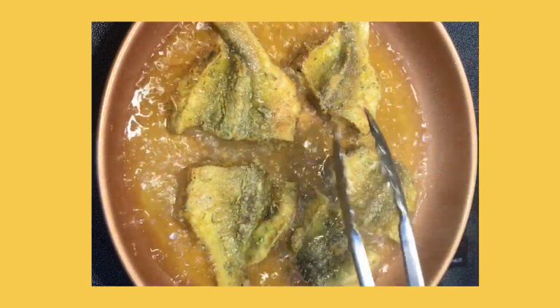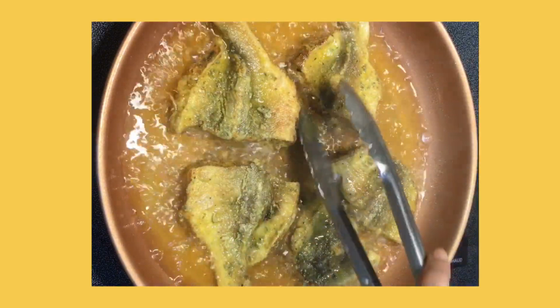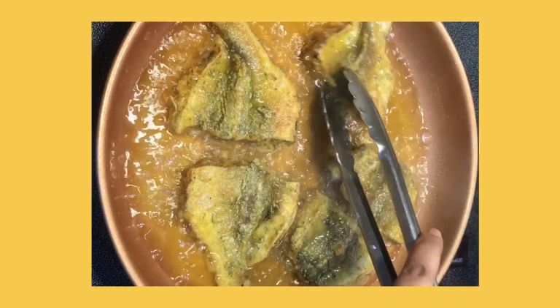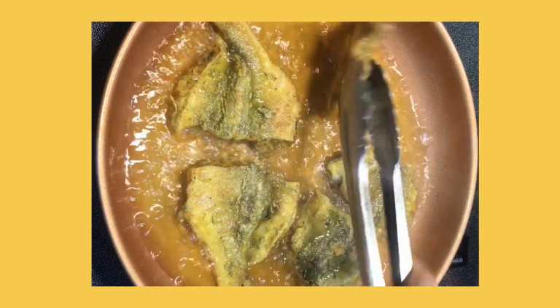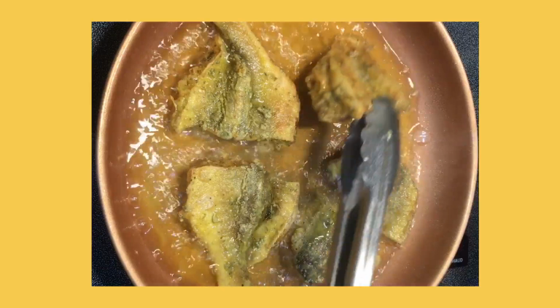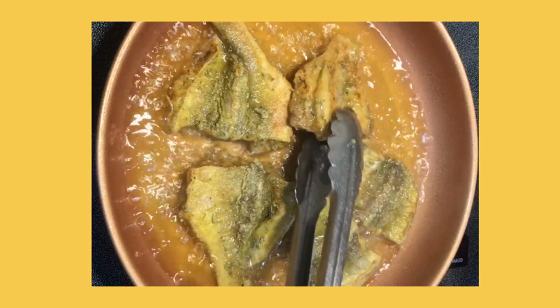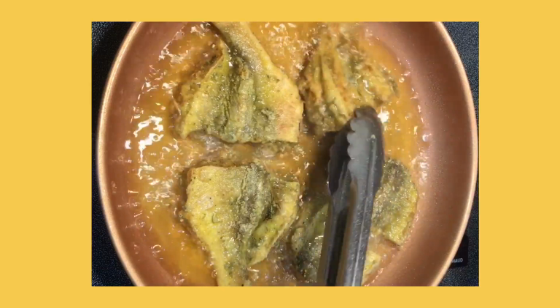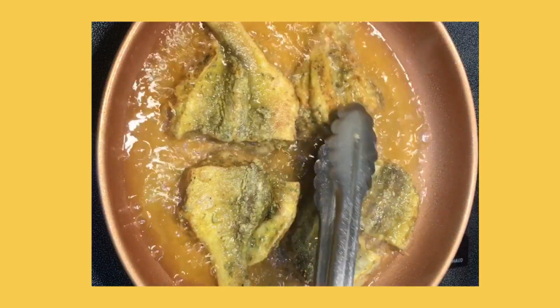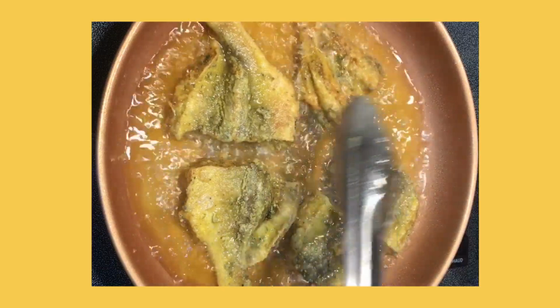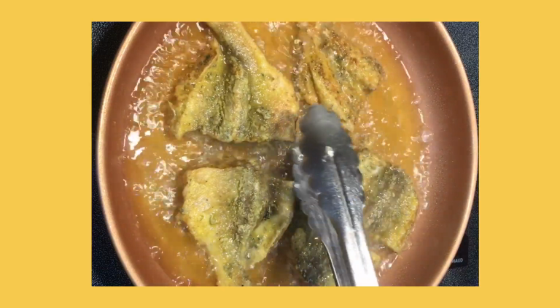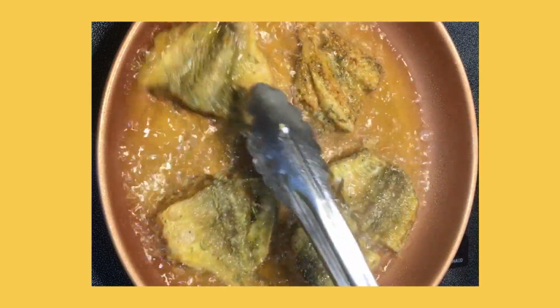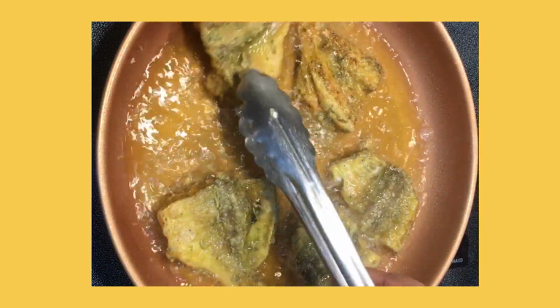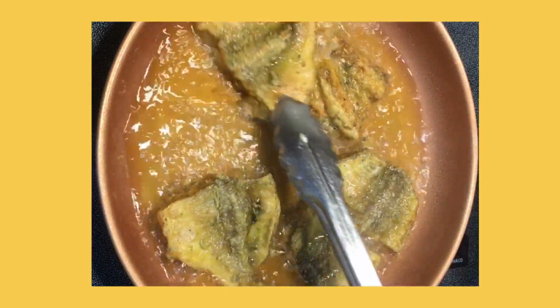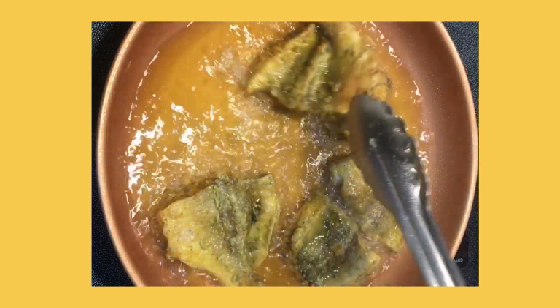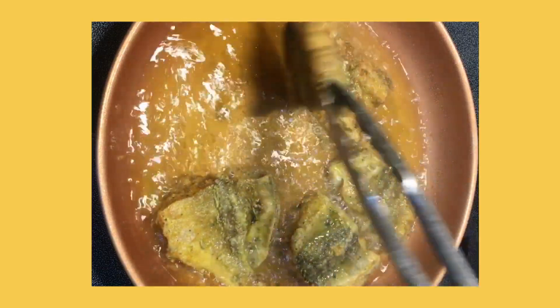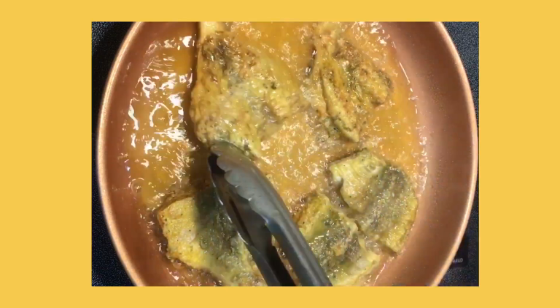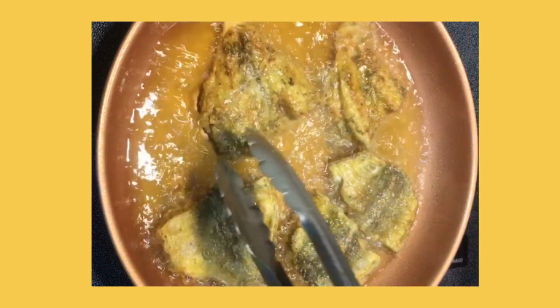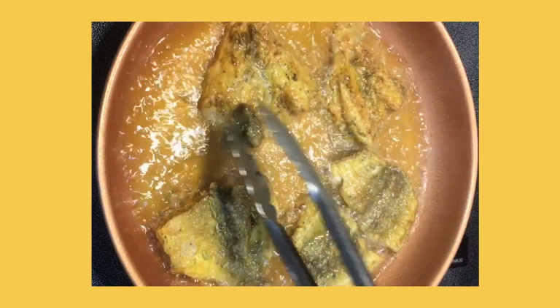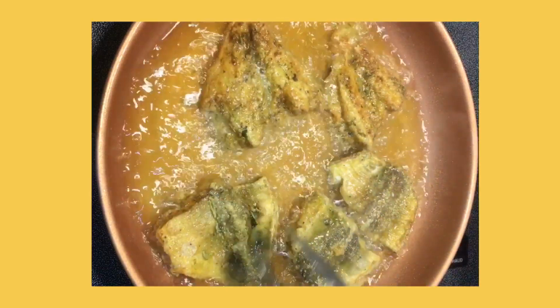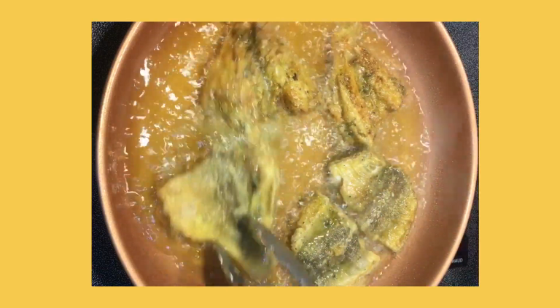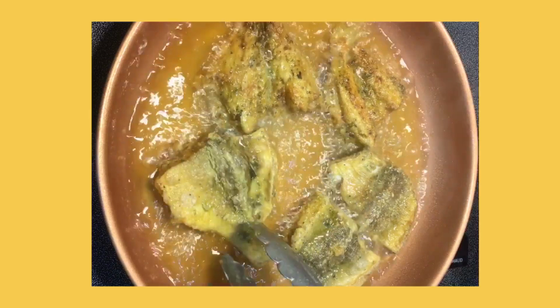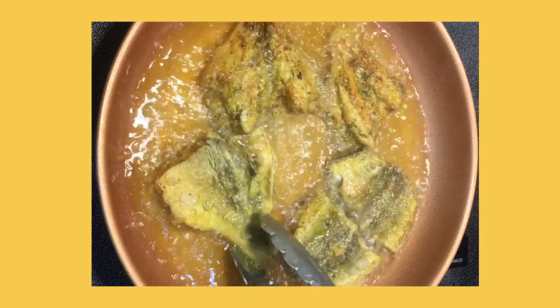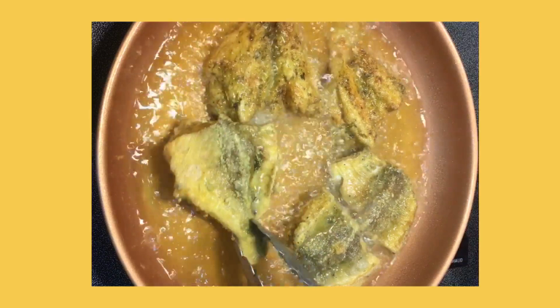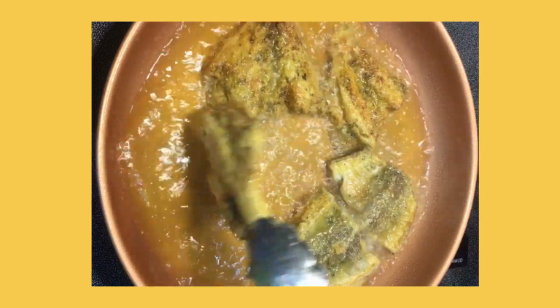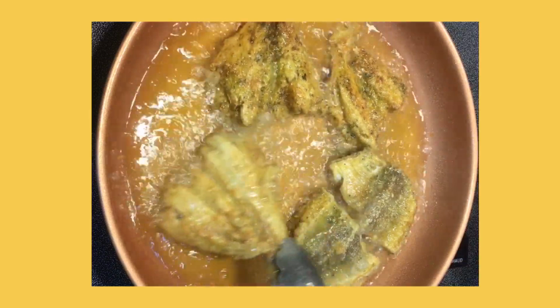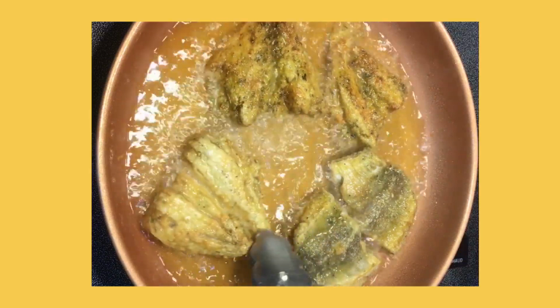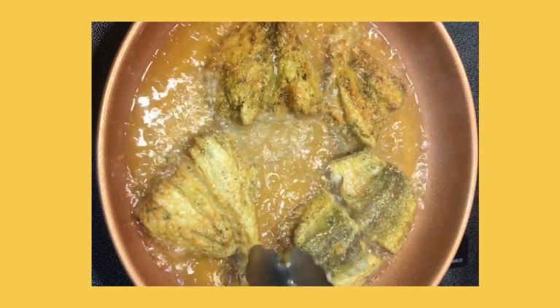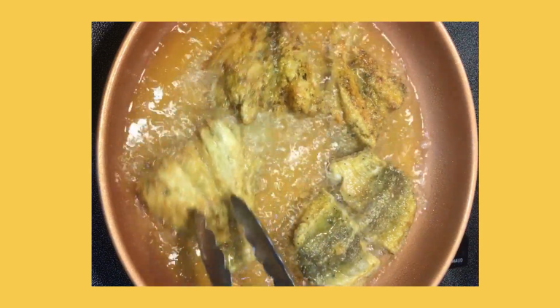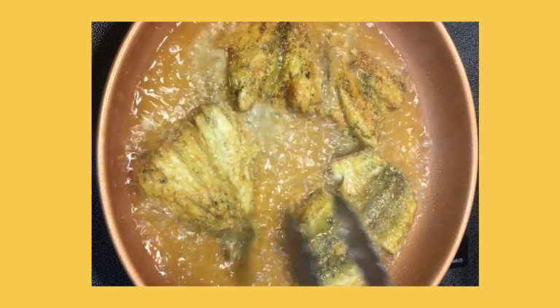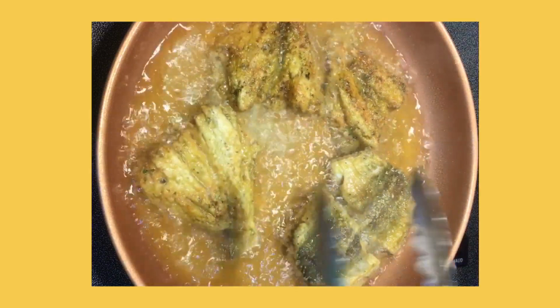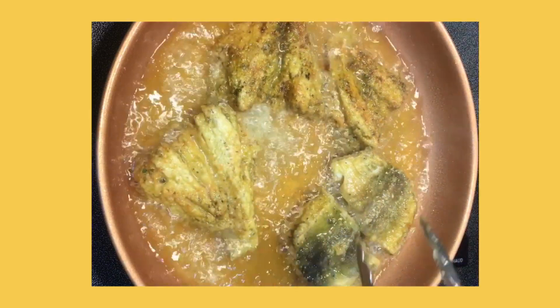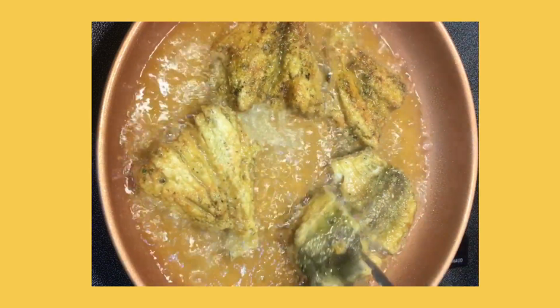Now that our fish is finished frying, I'm going to flip it over and take it out of the oil. I just want the skin to crisp up a little bit, and that's it.